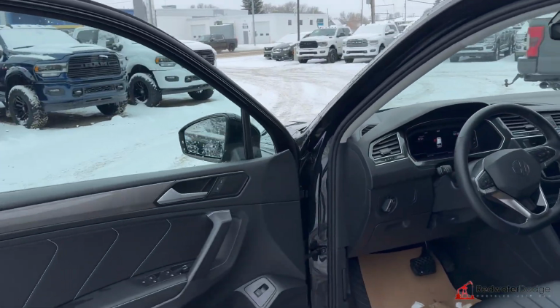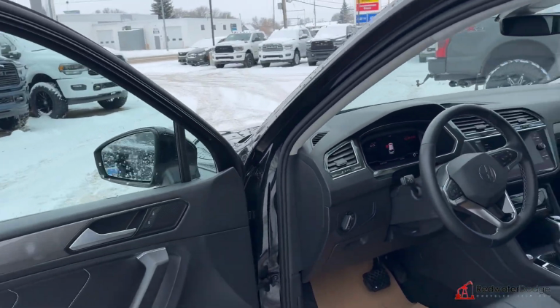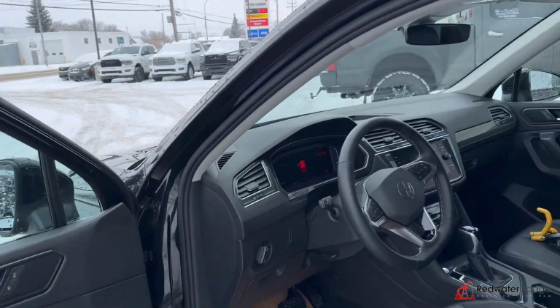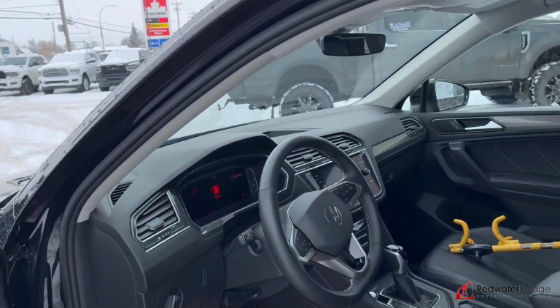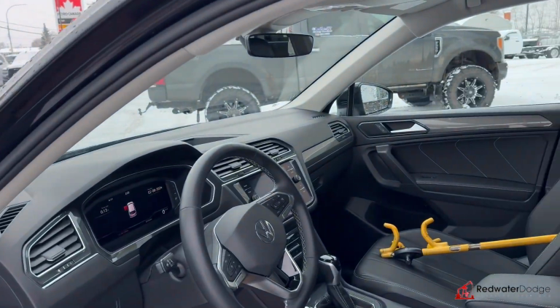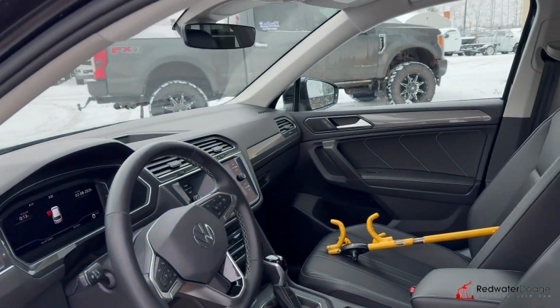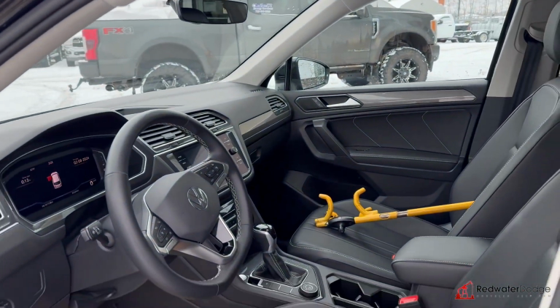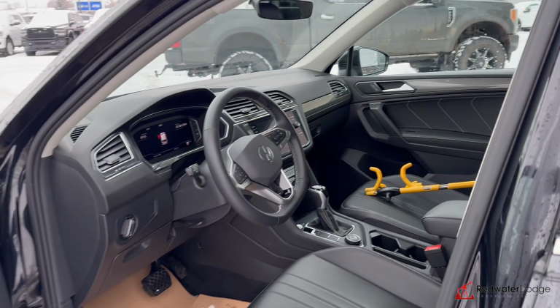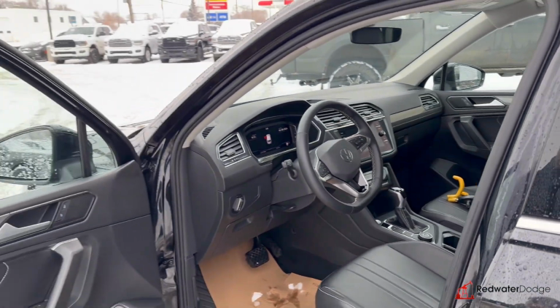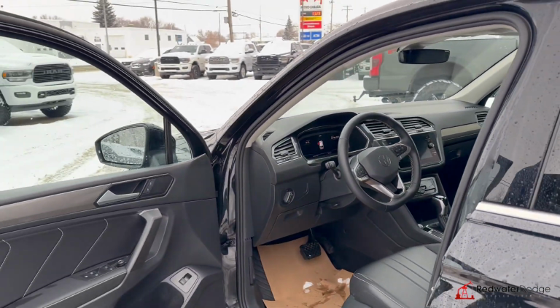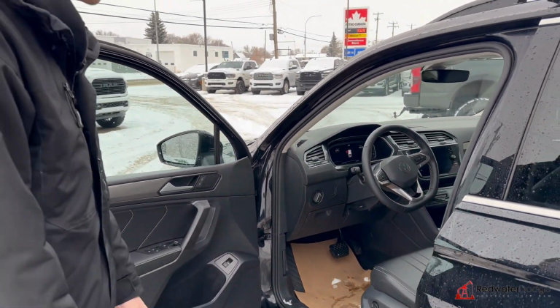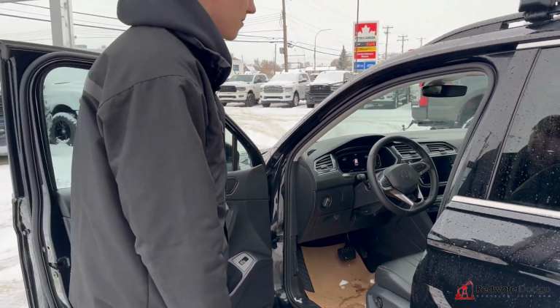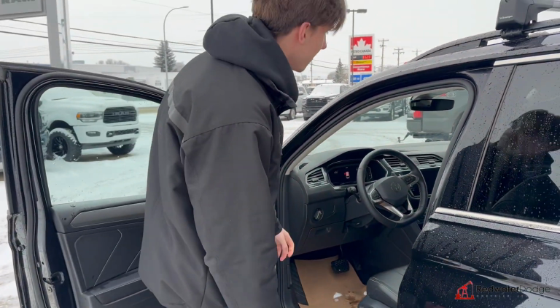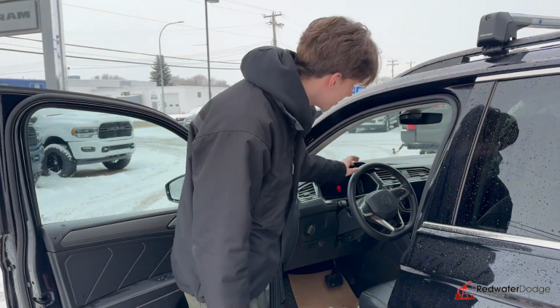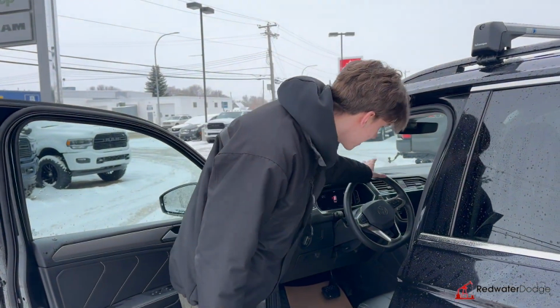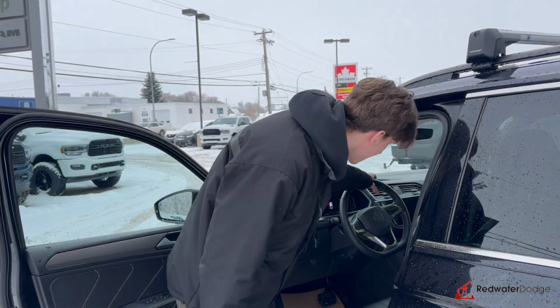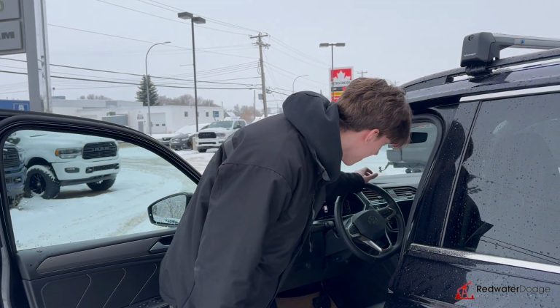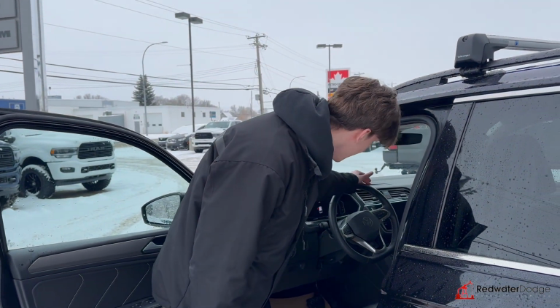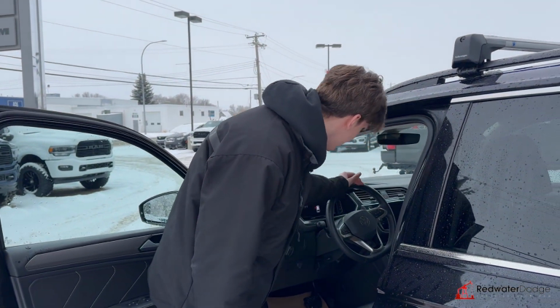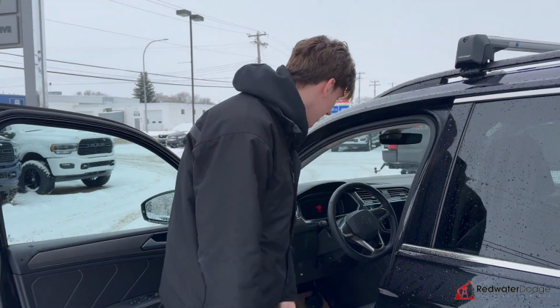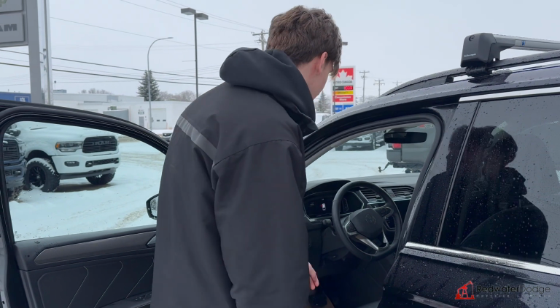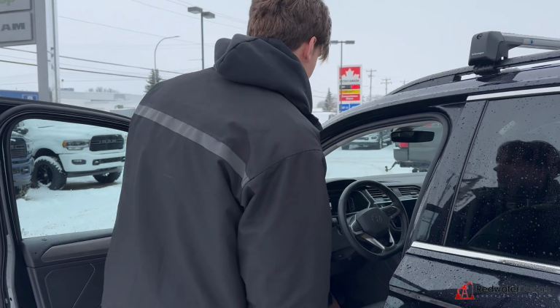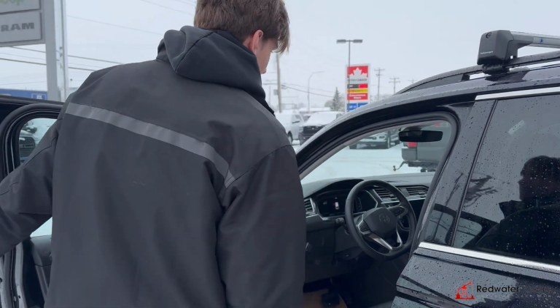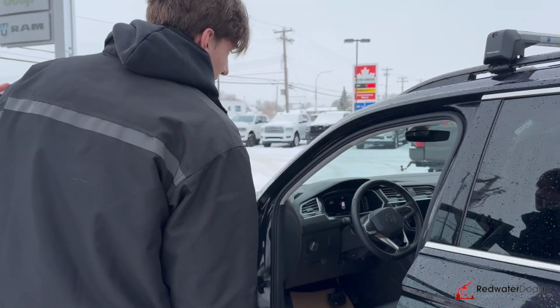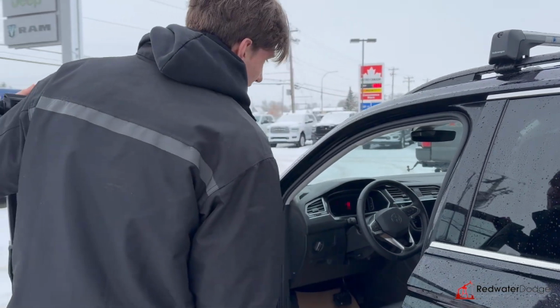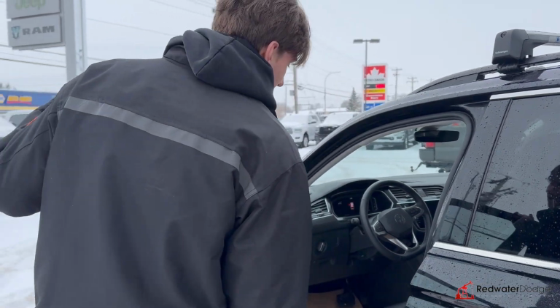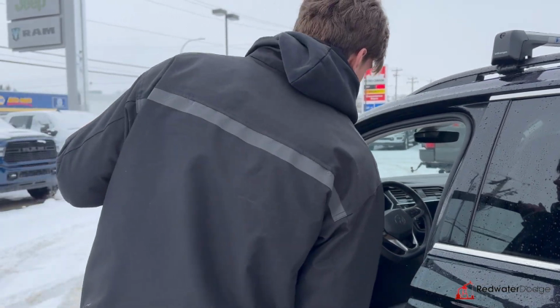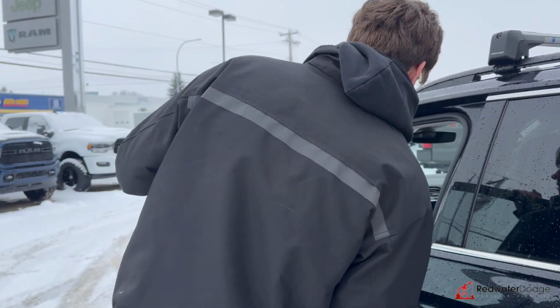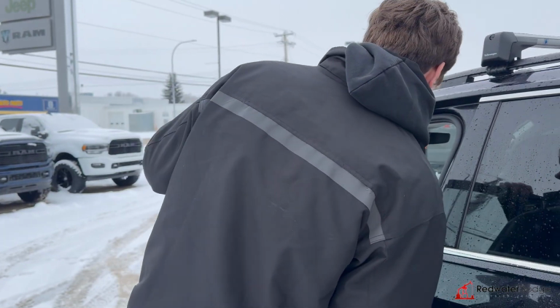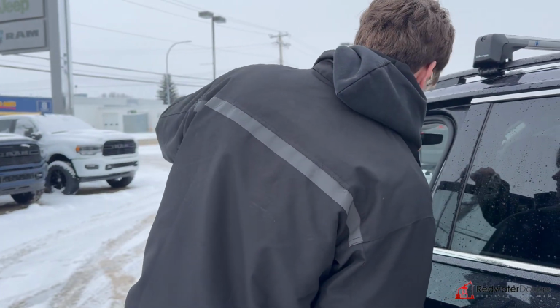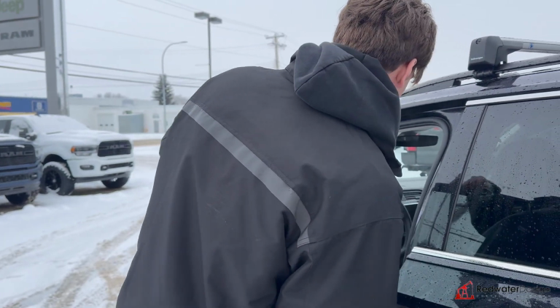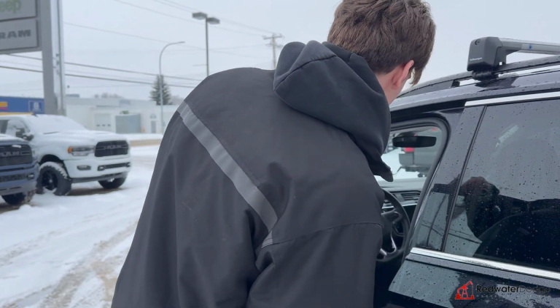Then up front, tons of space. They make these Tiguans a little bigger than they used to. And with all the modern features, you got the nice screen up there. Heated seats, heated wheel. Yeah, that's a nice one.